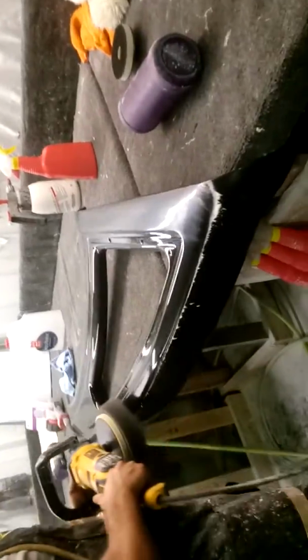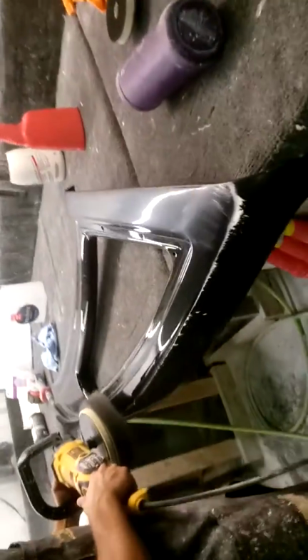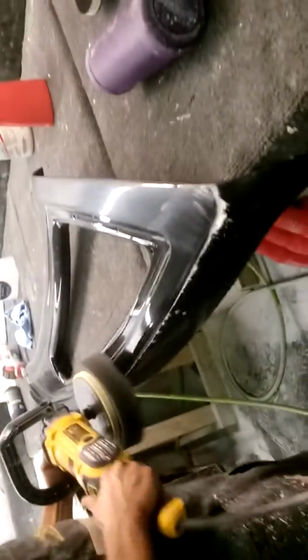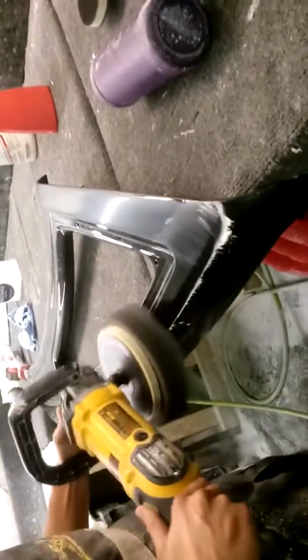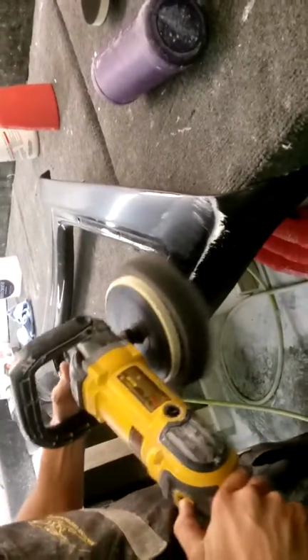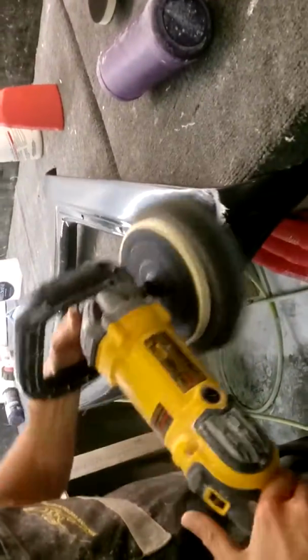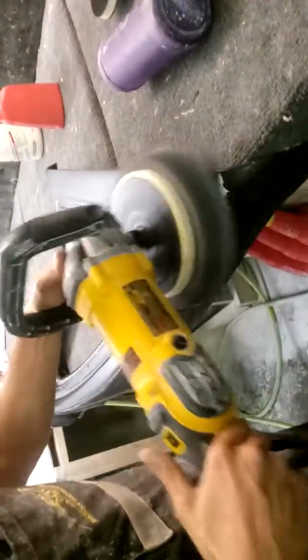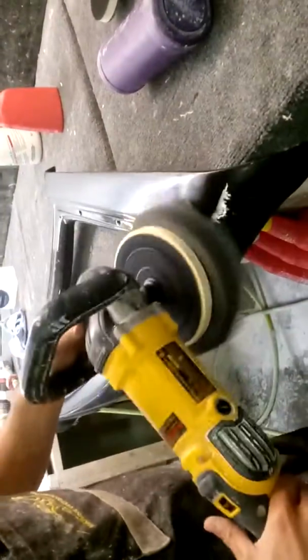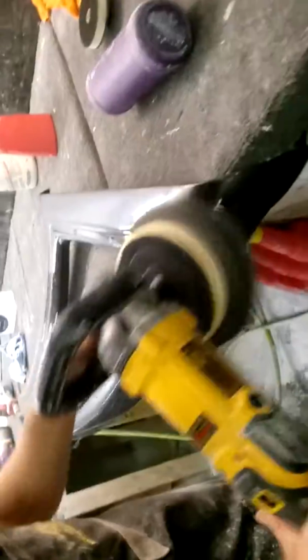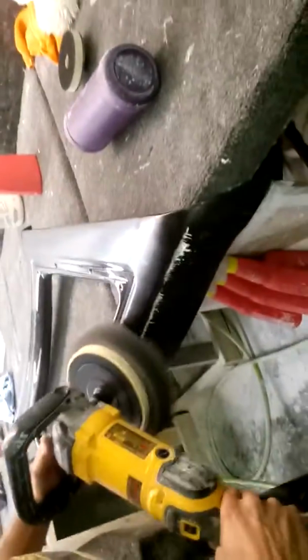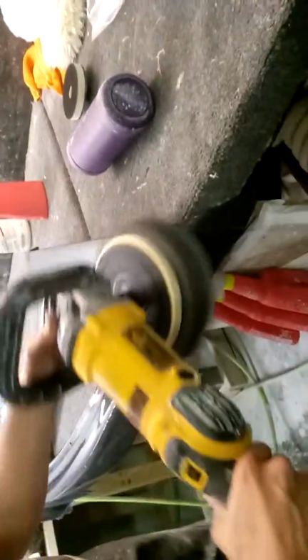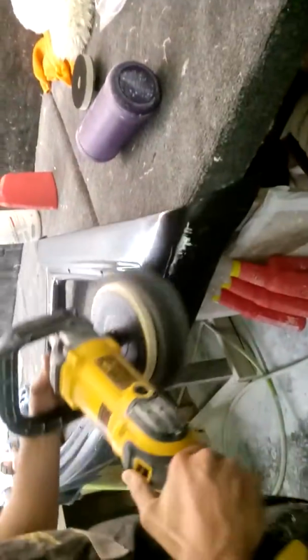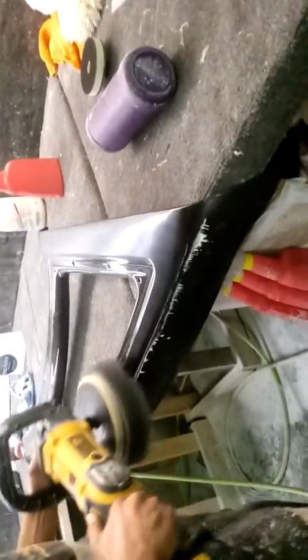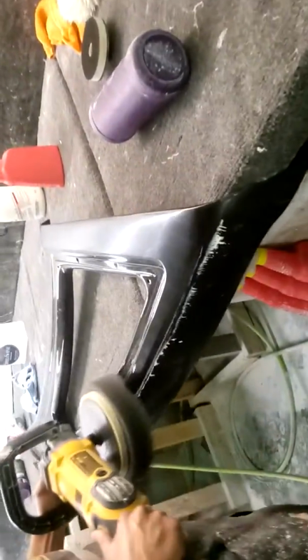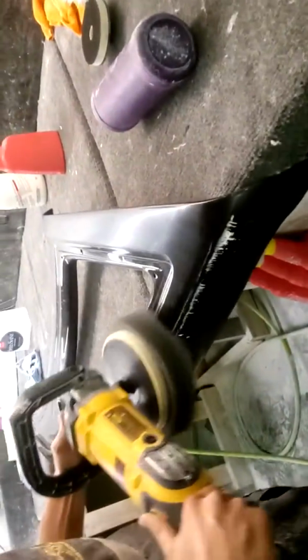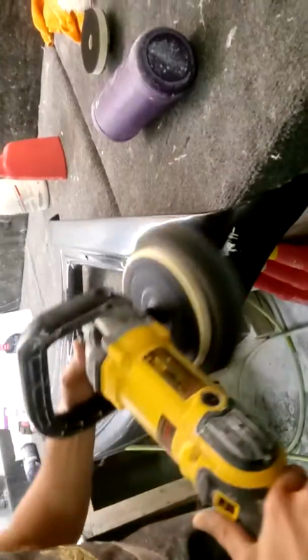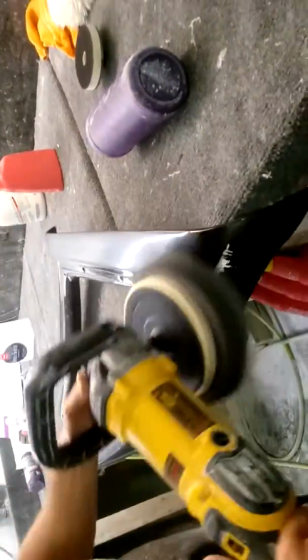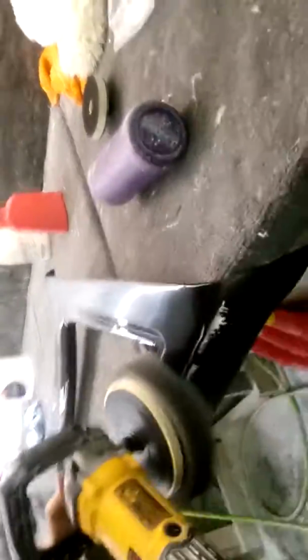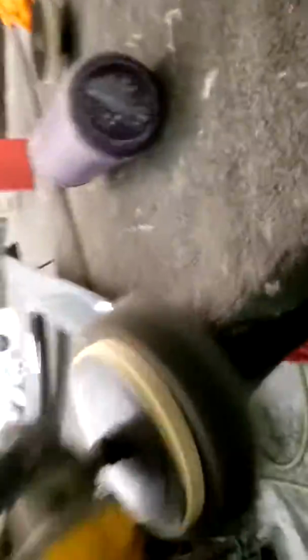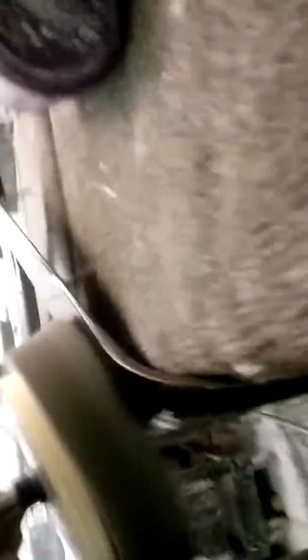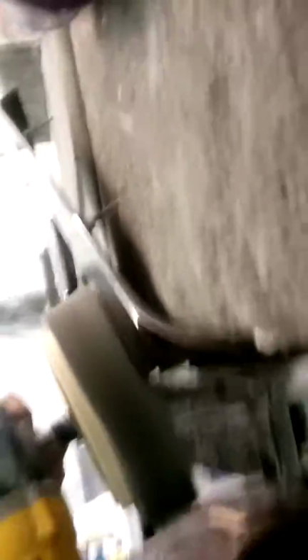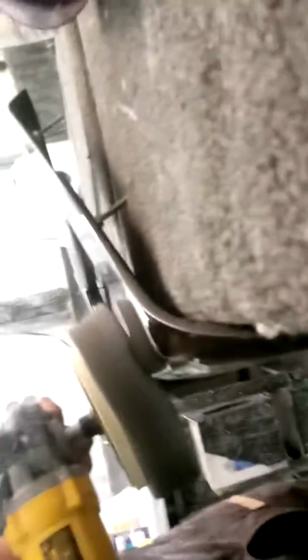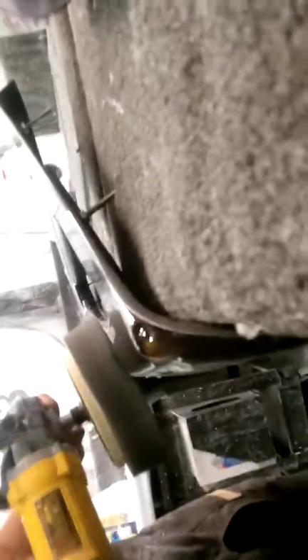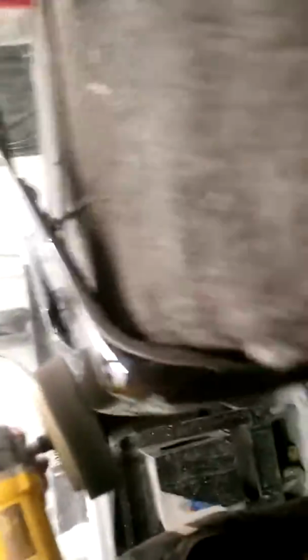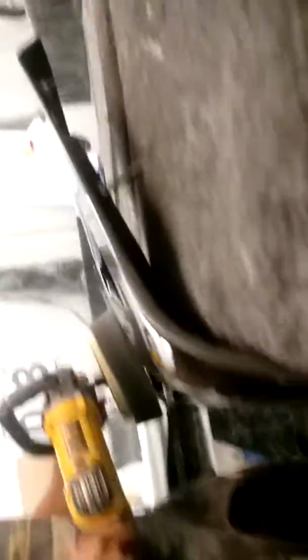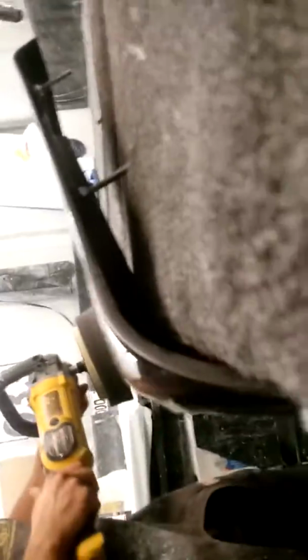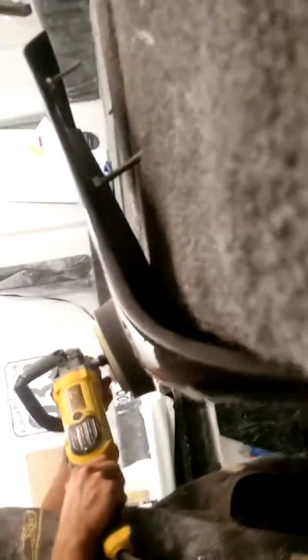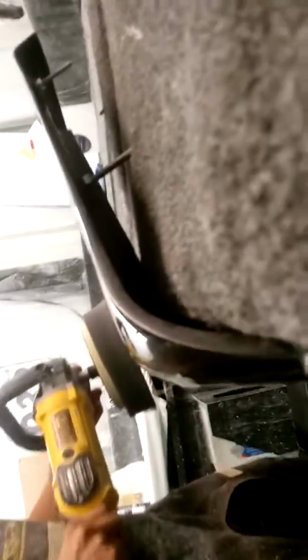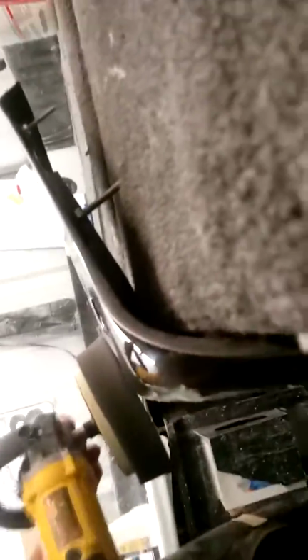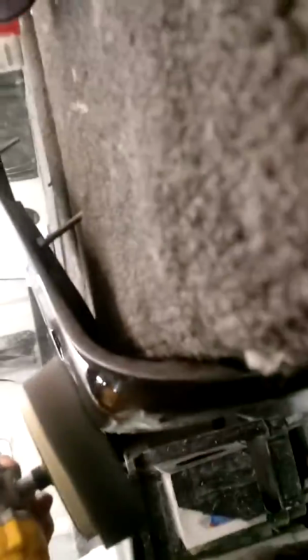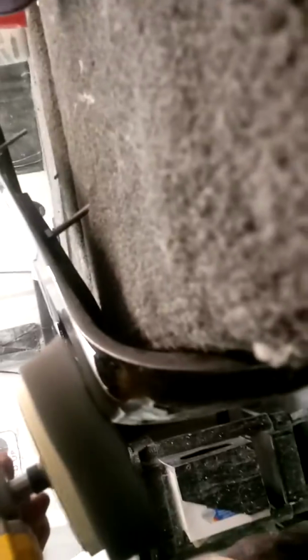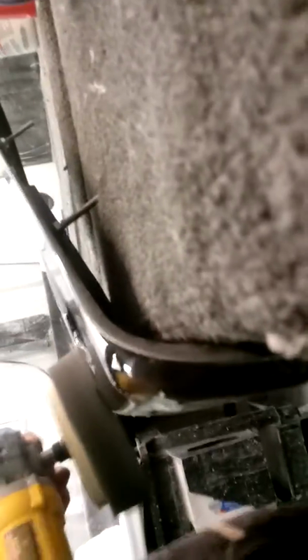I'm going to try that shine and just jump right up on it. Now he's doing an 8-inch turbo buff pad.